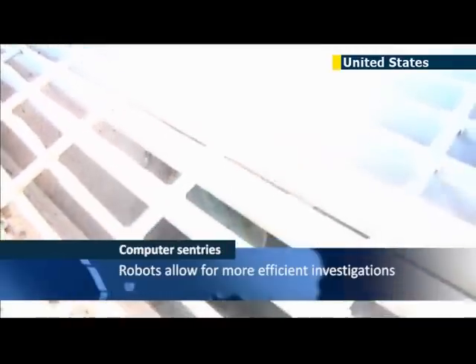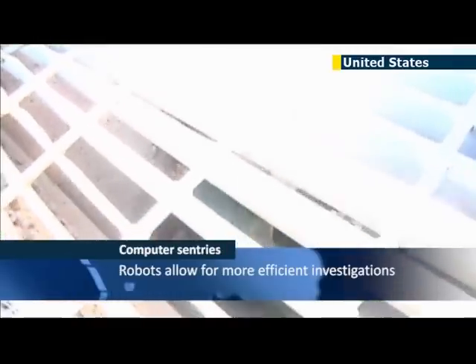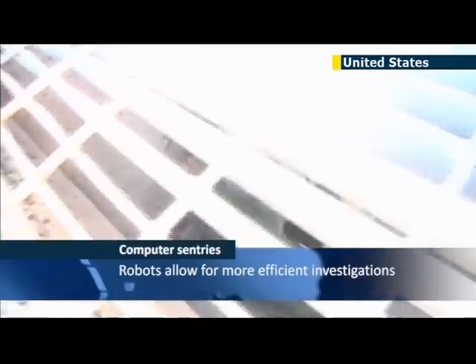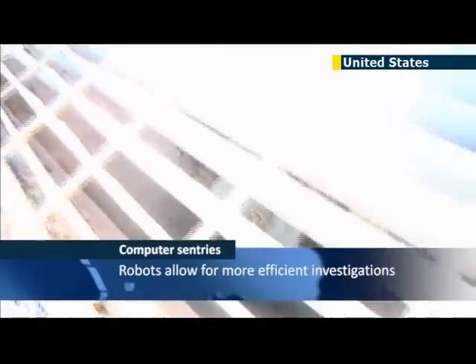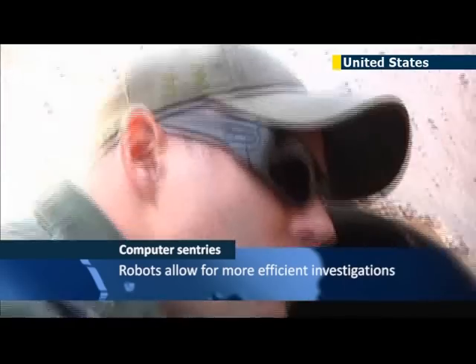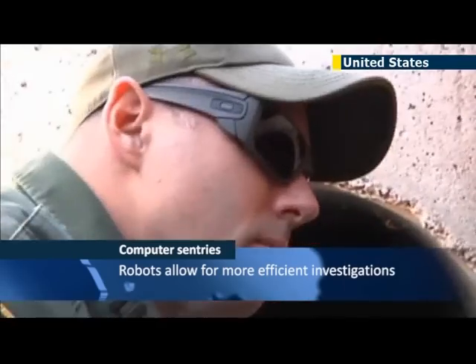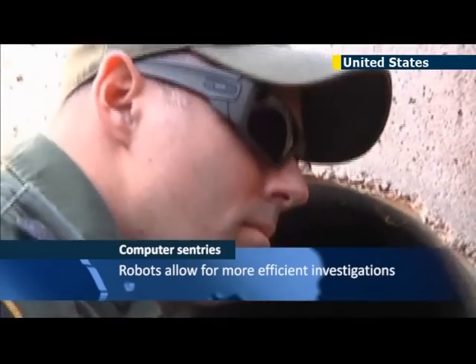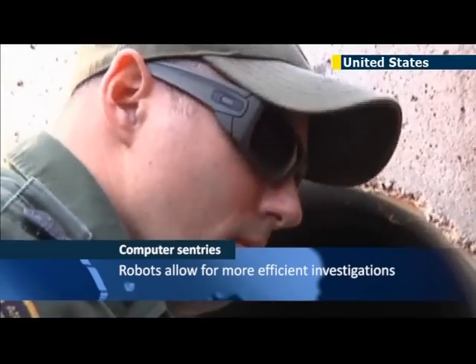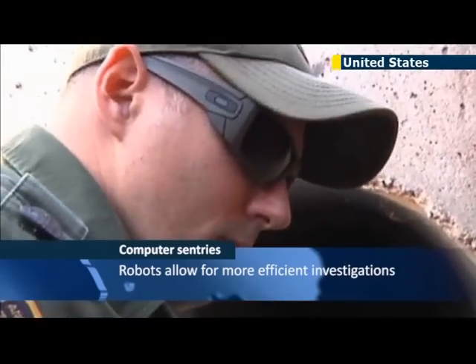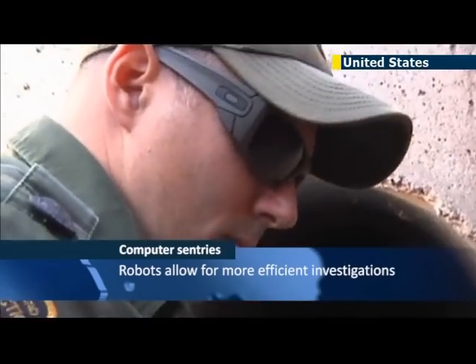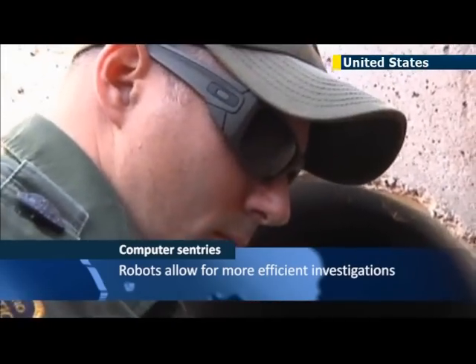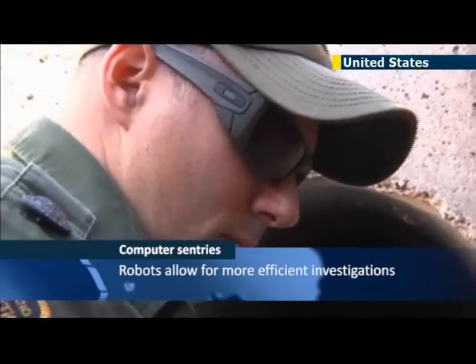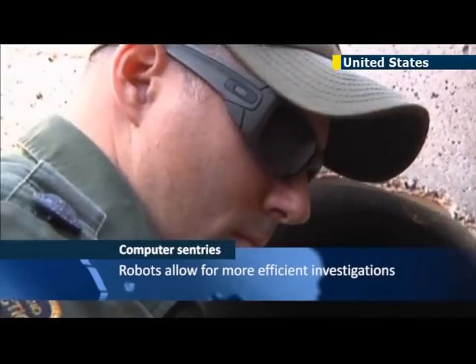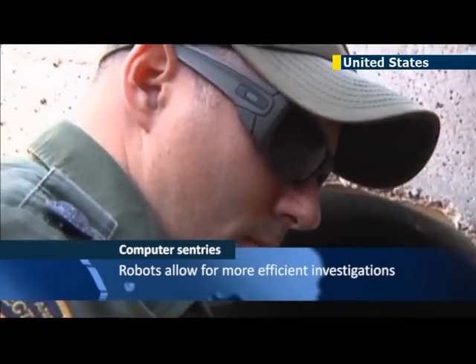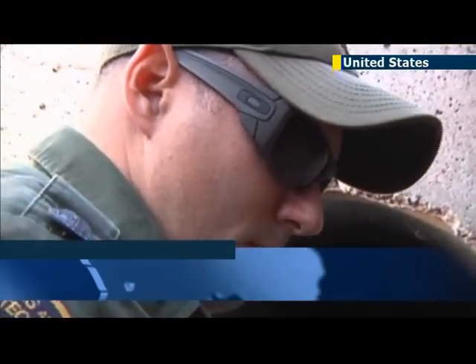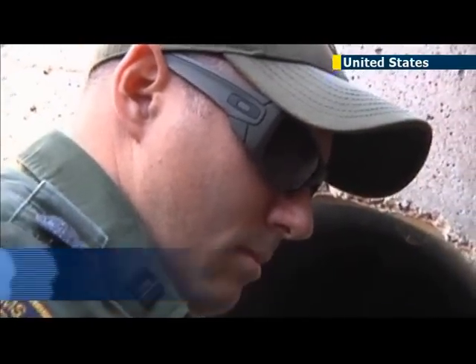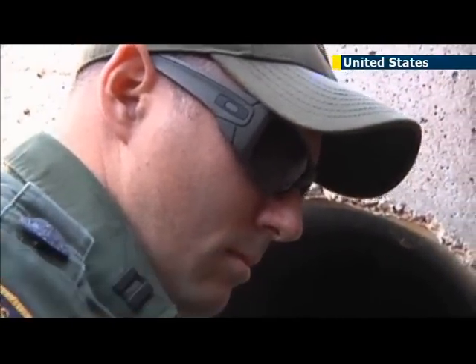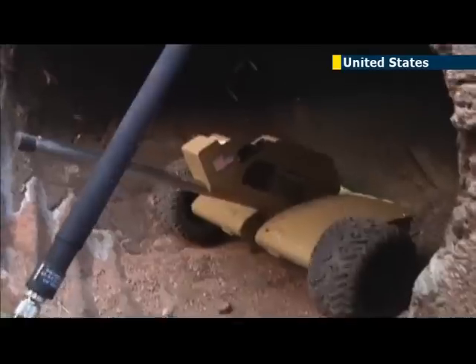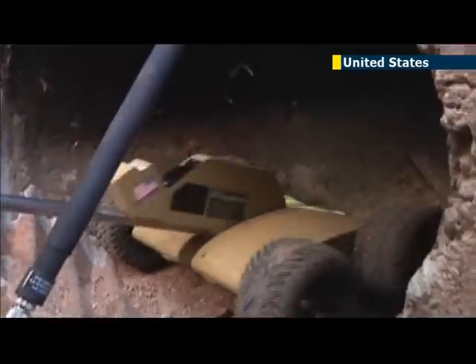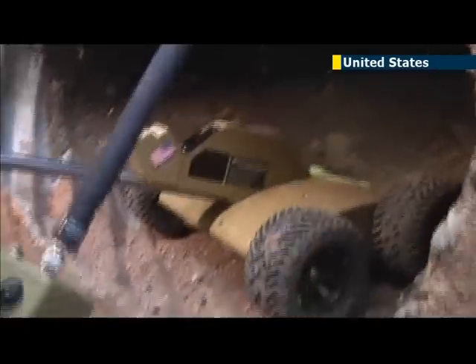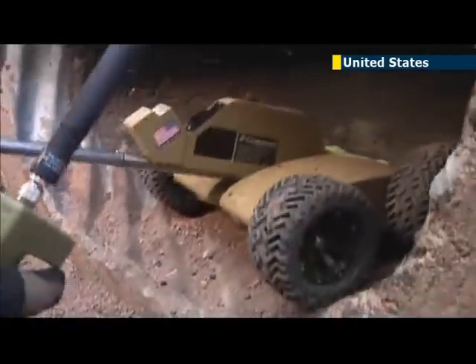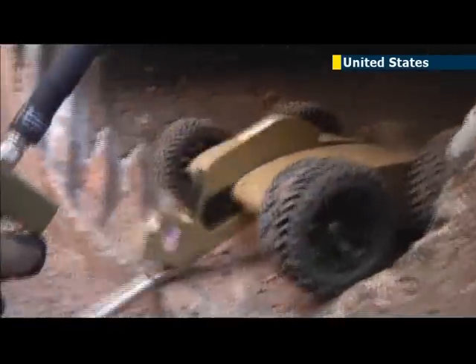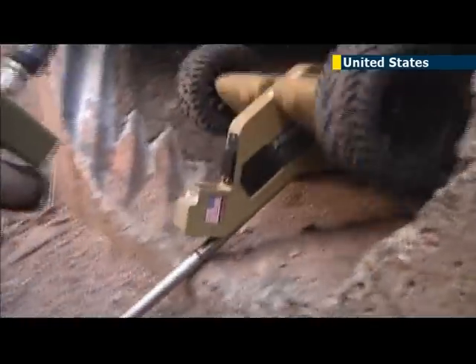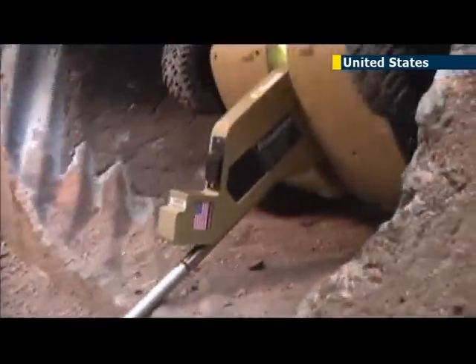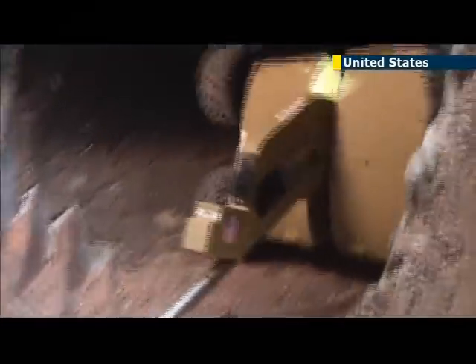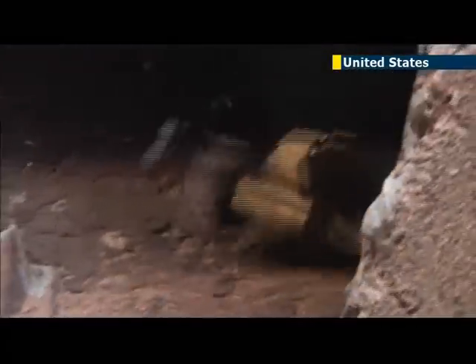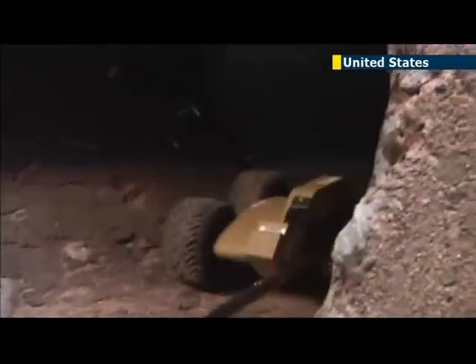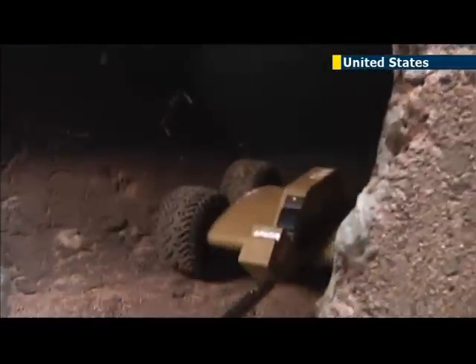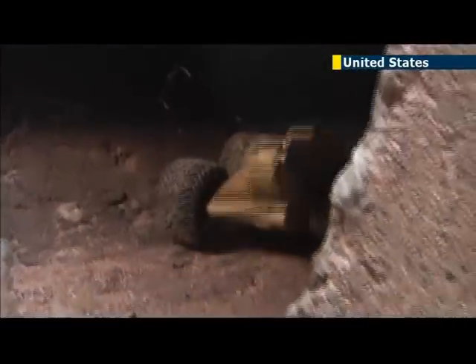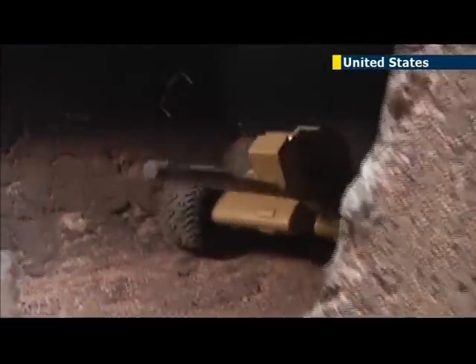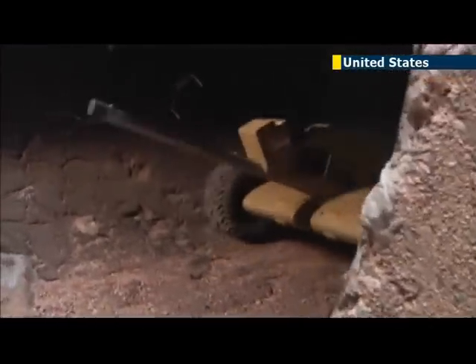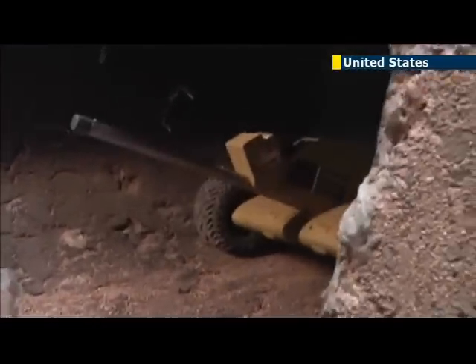Illegal tunneling has escalated into a serious concern near the border, with more than 170 tunnels having been discovered over the last two and a half decades. Most of them were found in the states of Arizona and California.